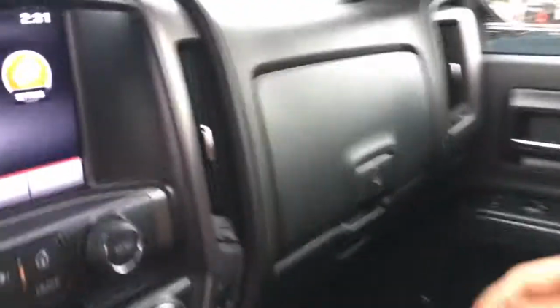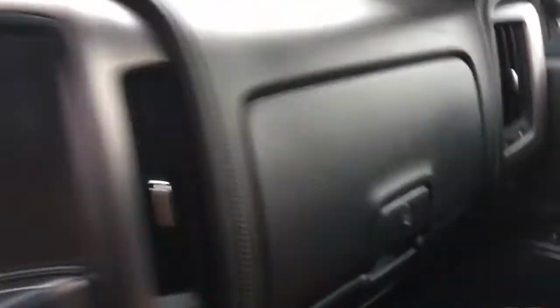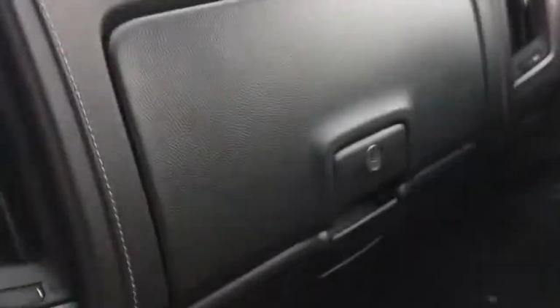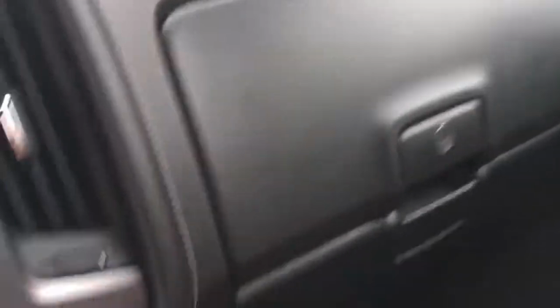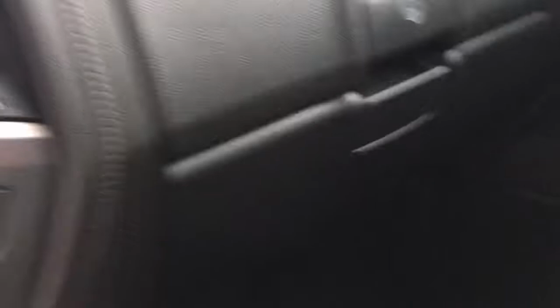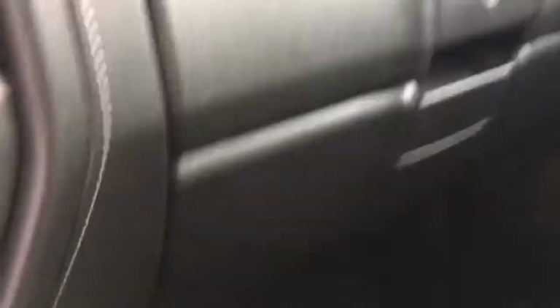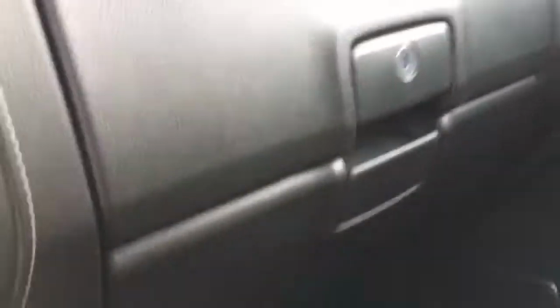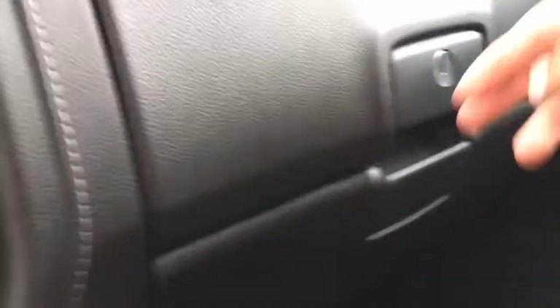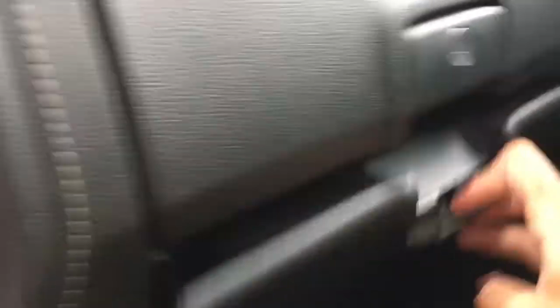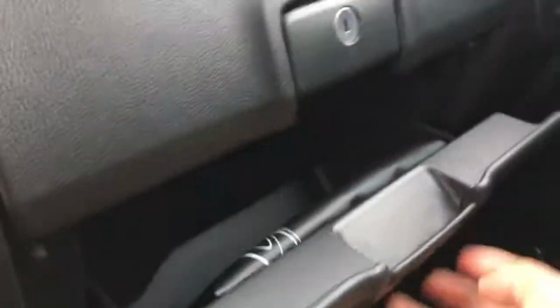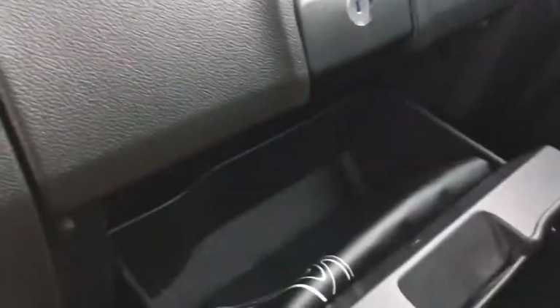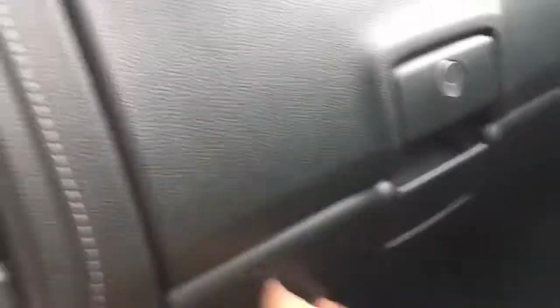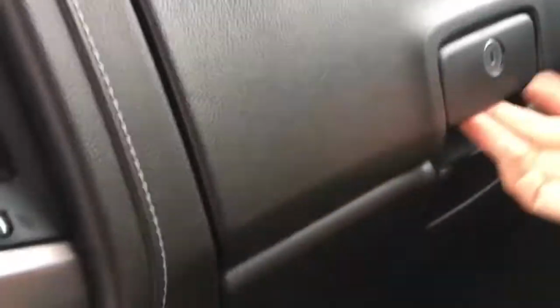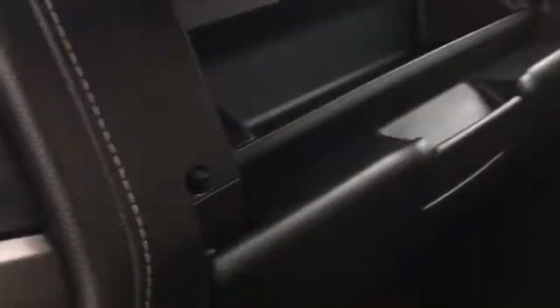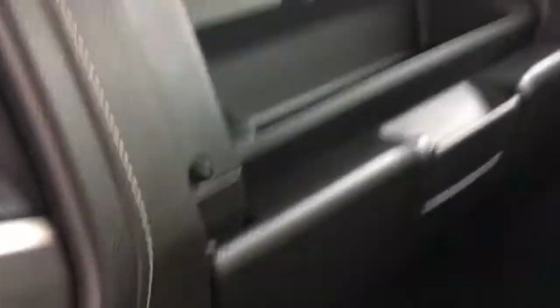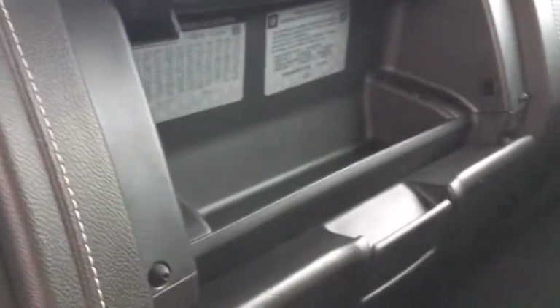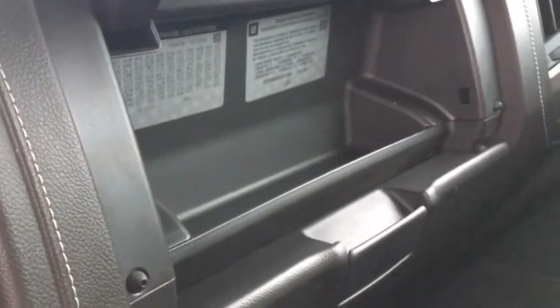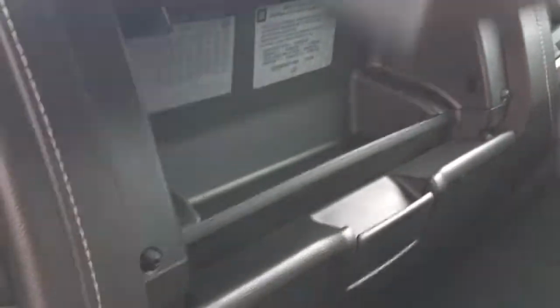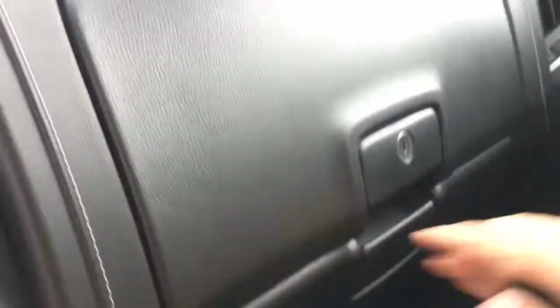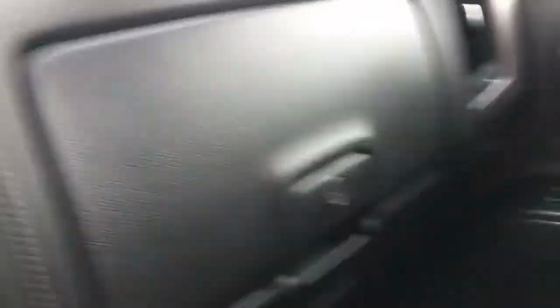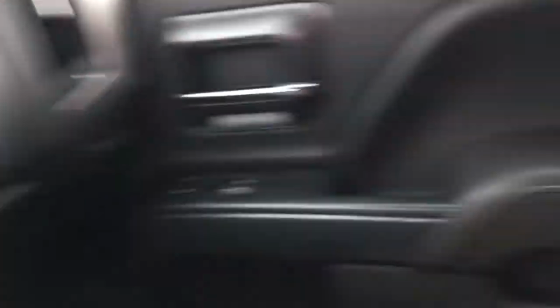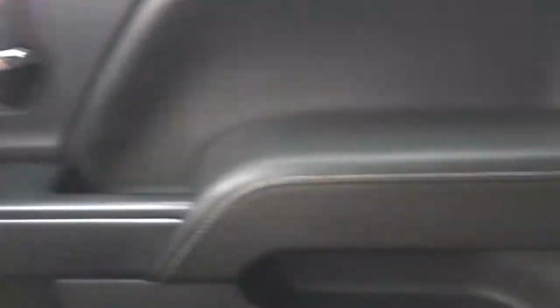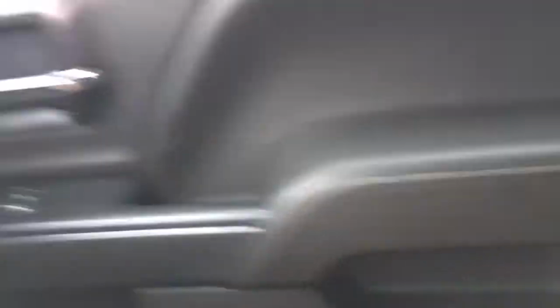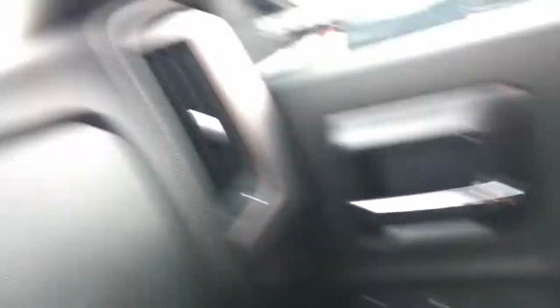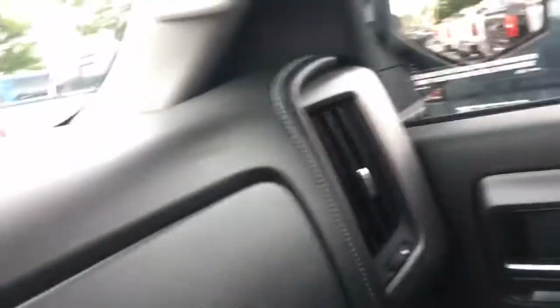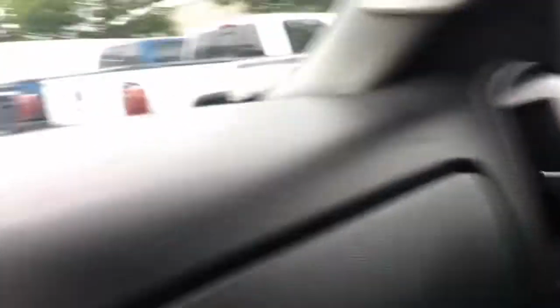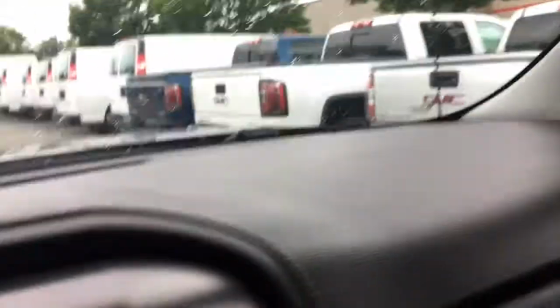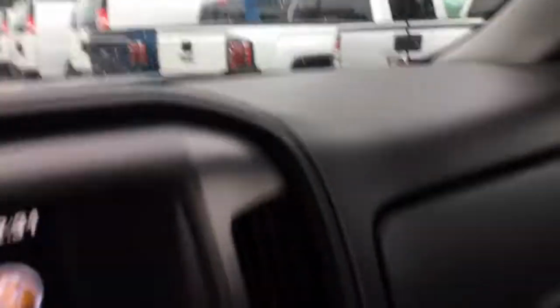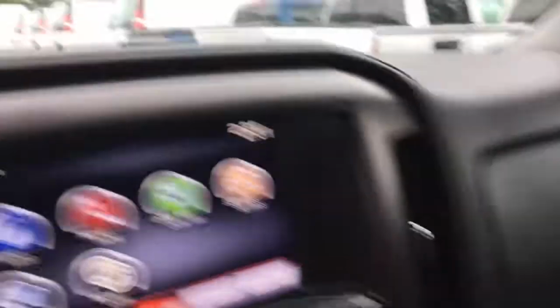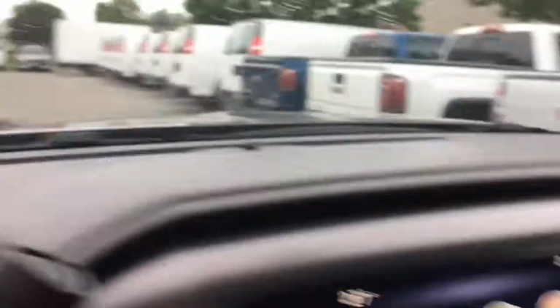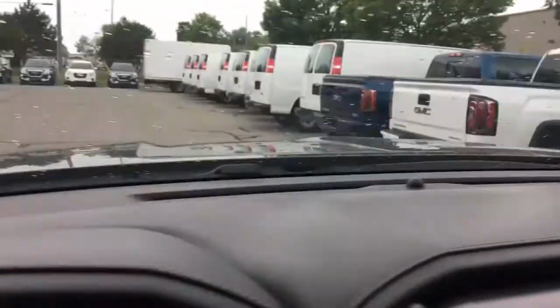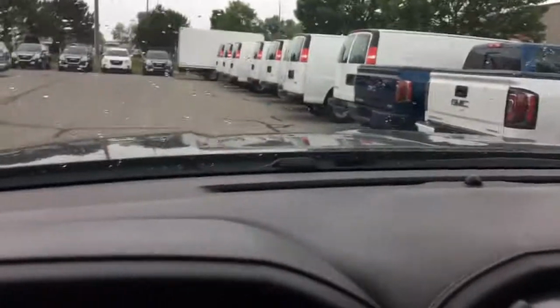If we move over to the right, you'll see this cool glove box, which not only opens up at the bottom, but also at the top. Nice leather stitching all throughout — looks very, very nice, very high quality.